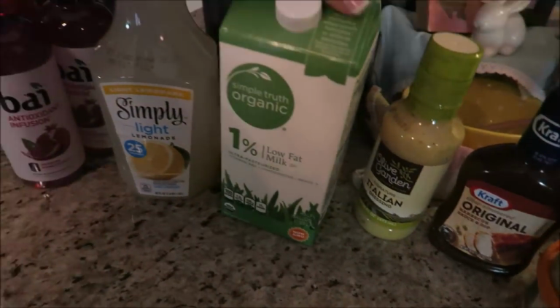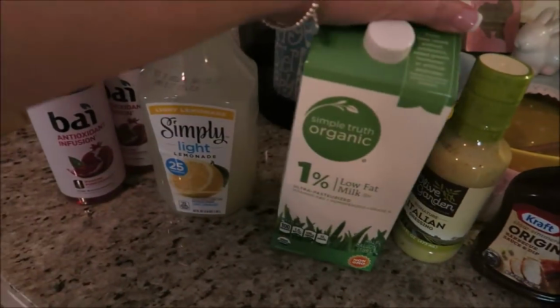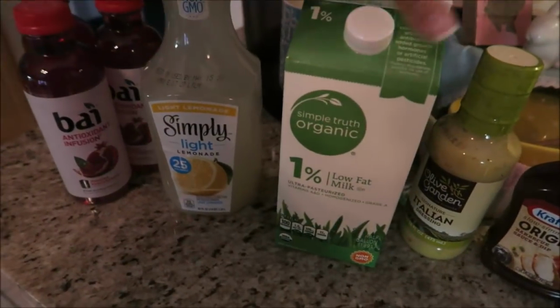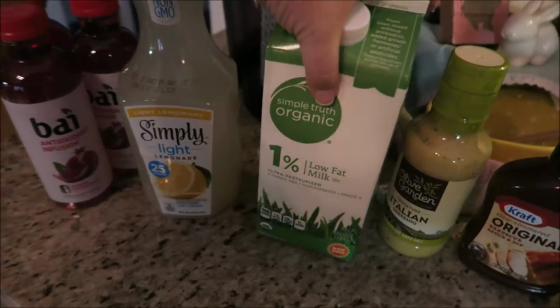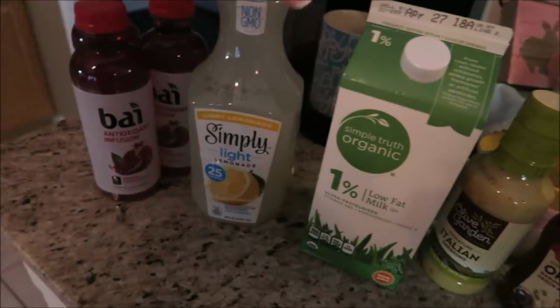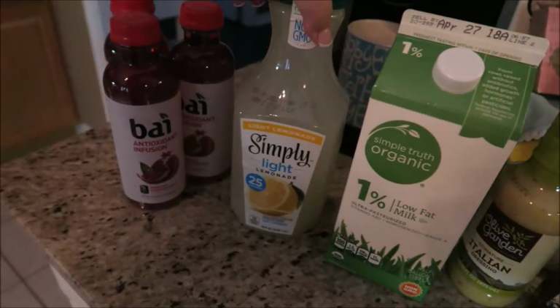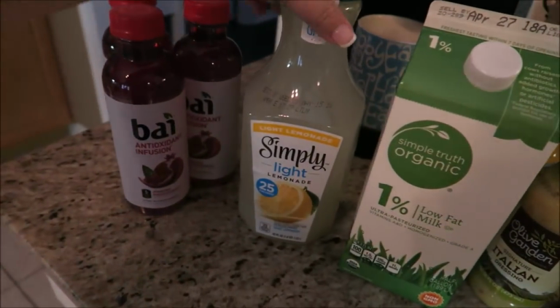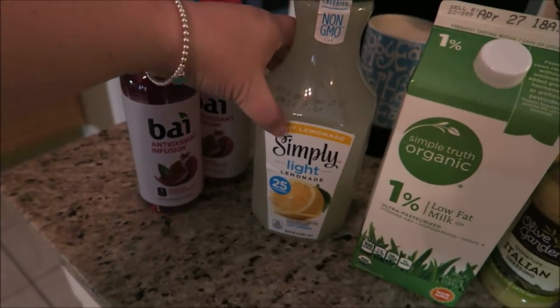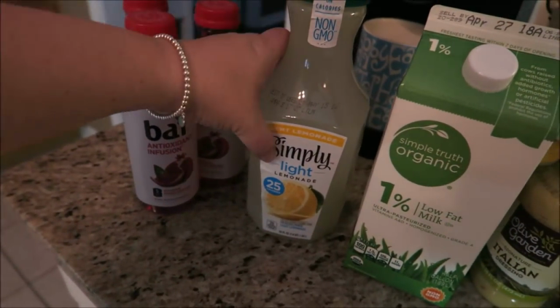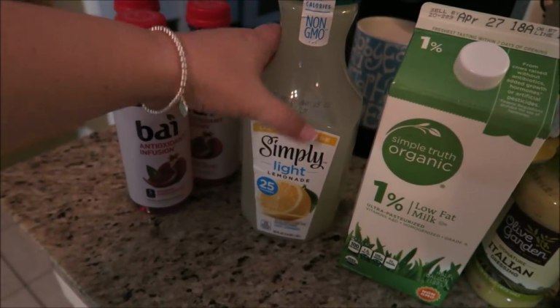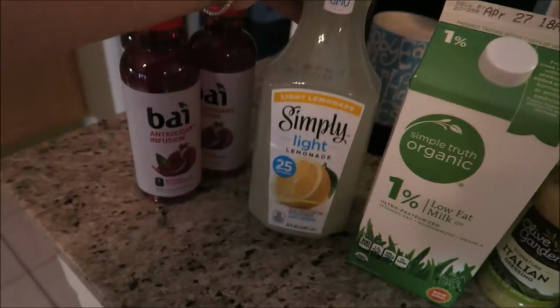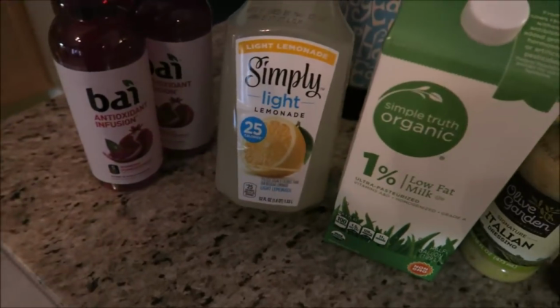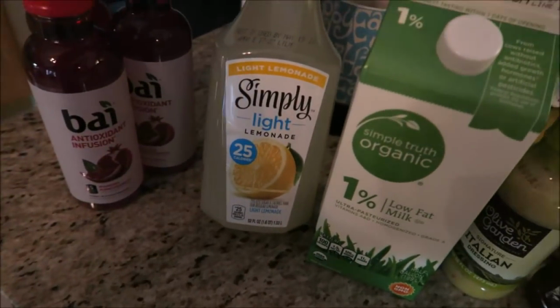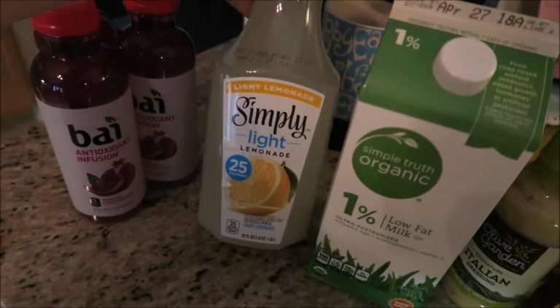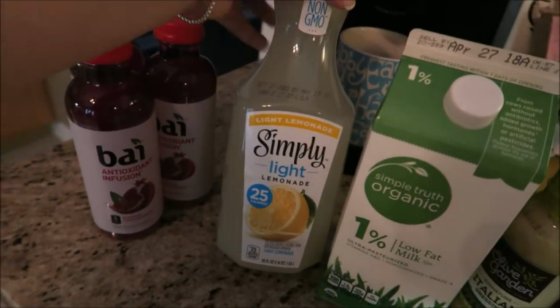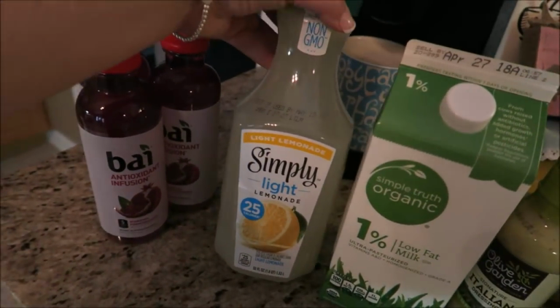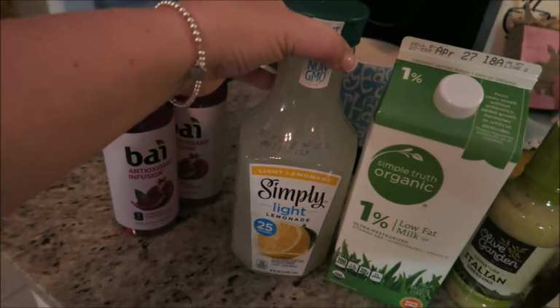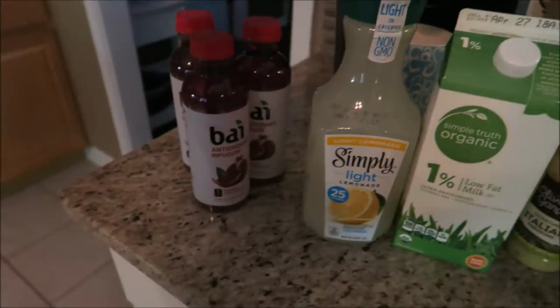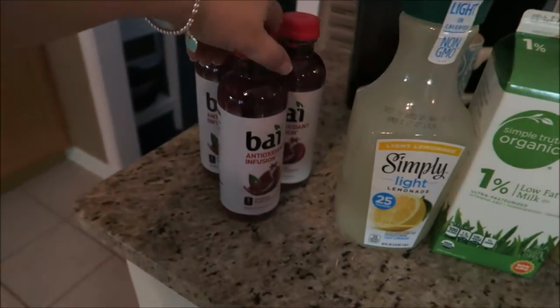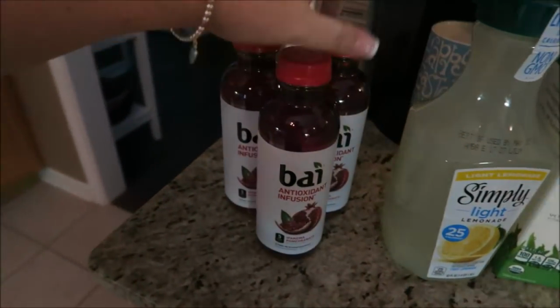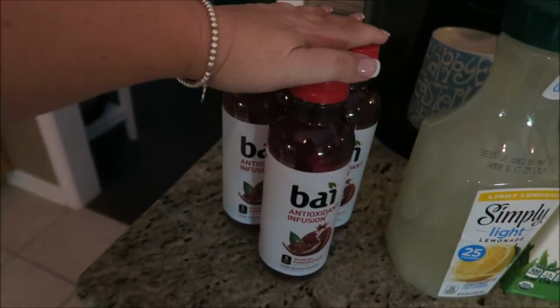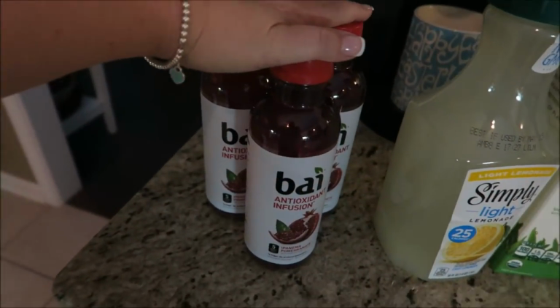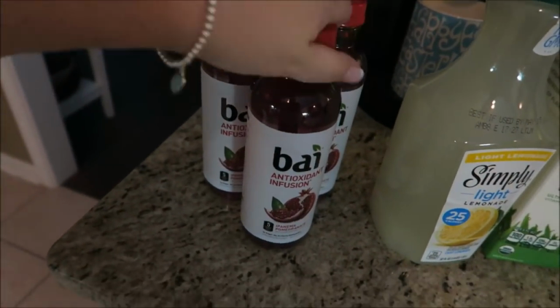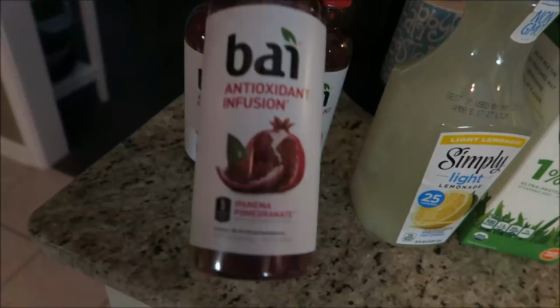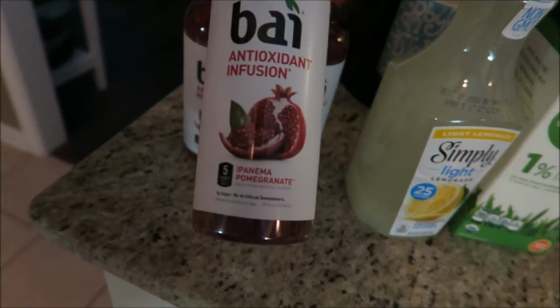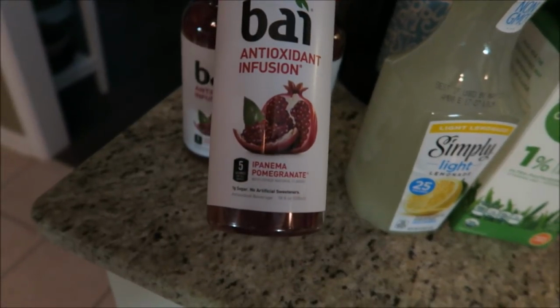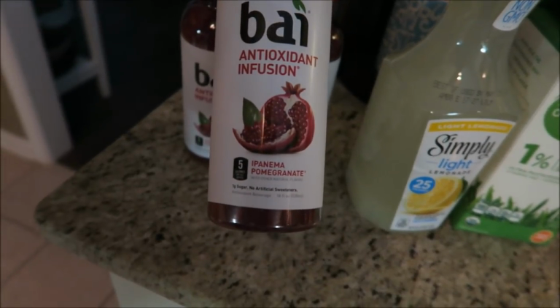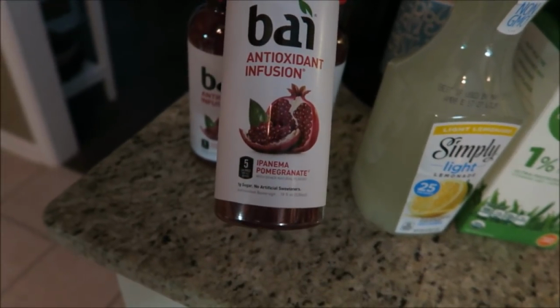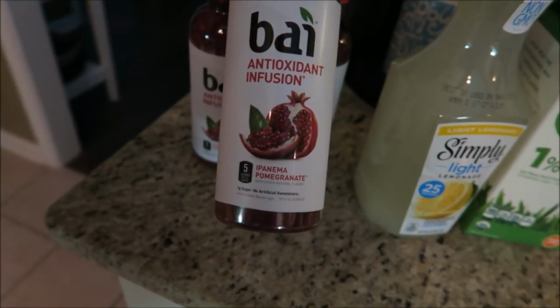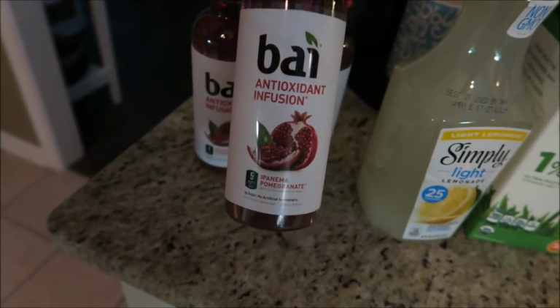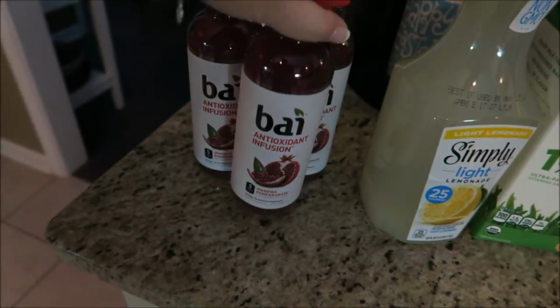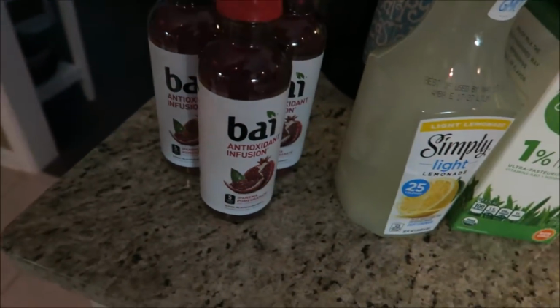And then I got some milk, some lemonade which is only about 25 calories — I love lemonade. And then I got some Bai, this is my favorite flavor which is the pomegranate.